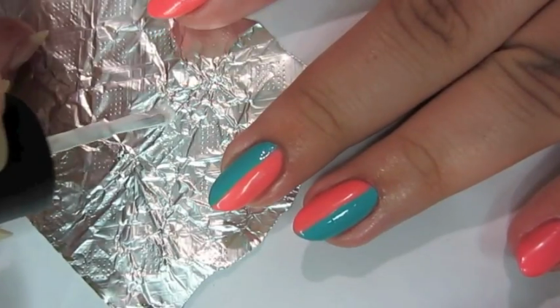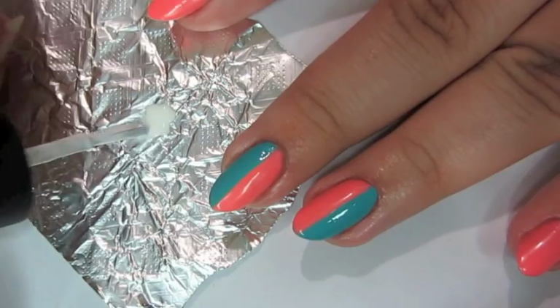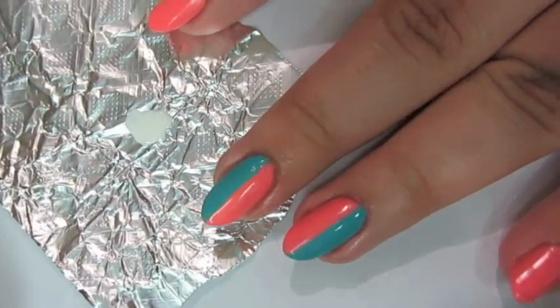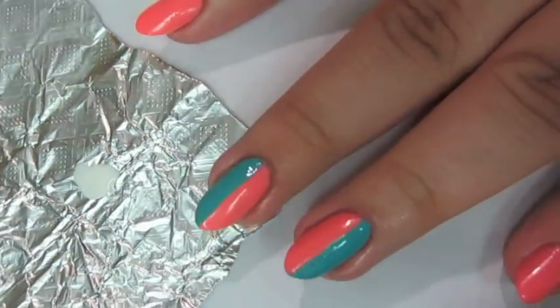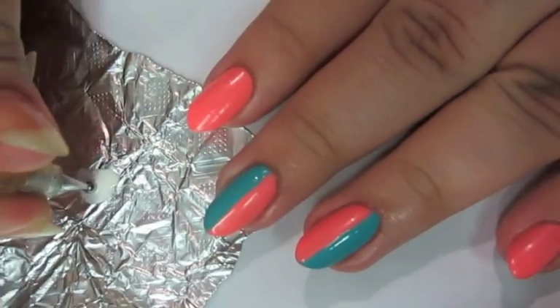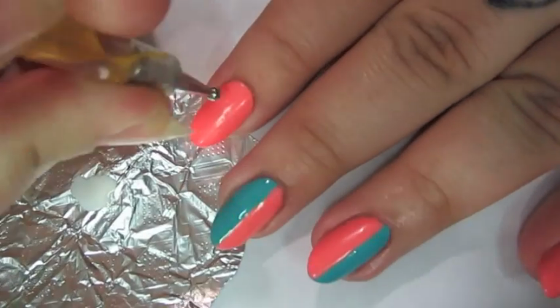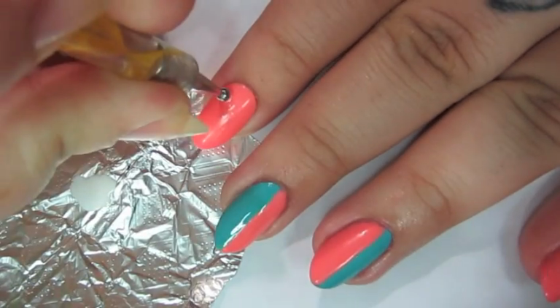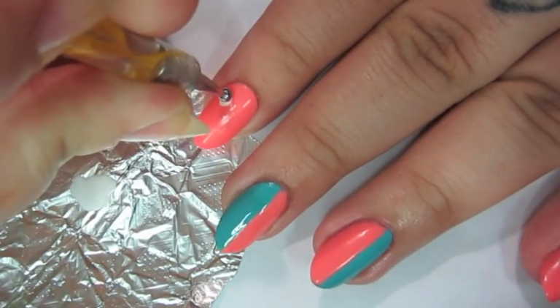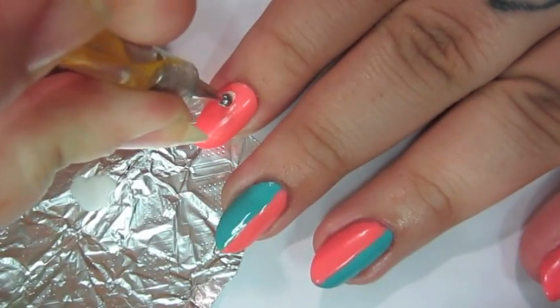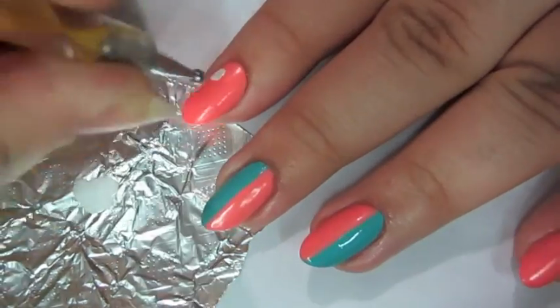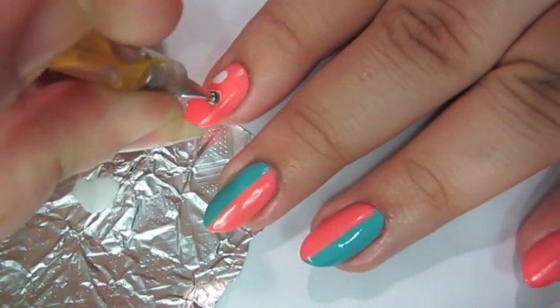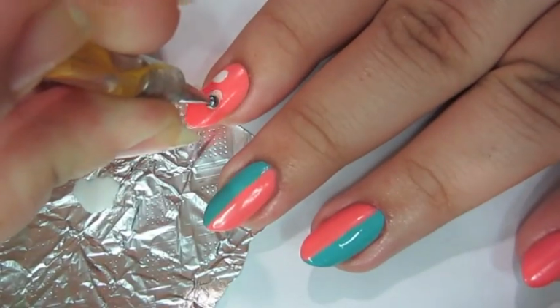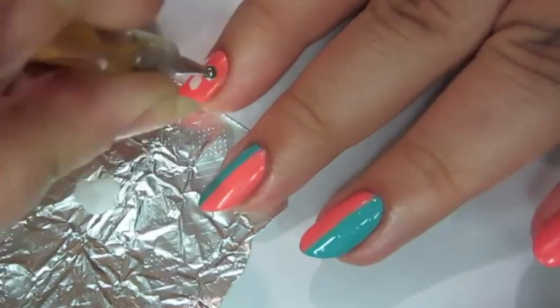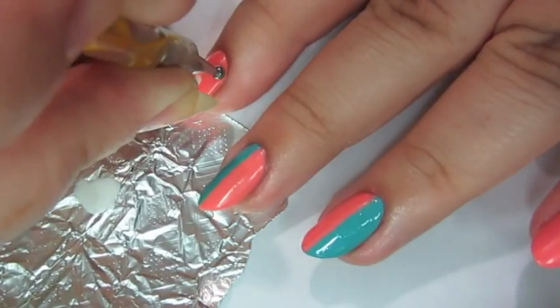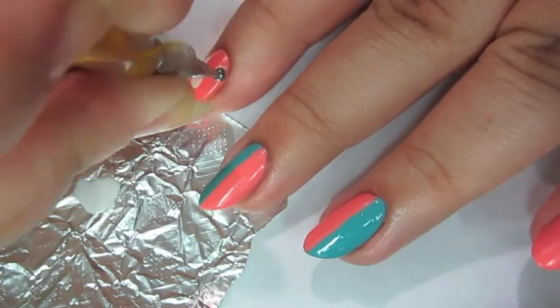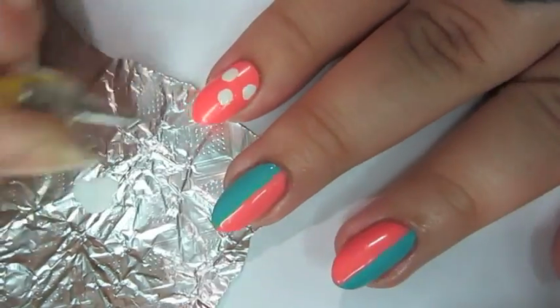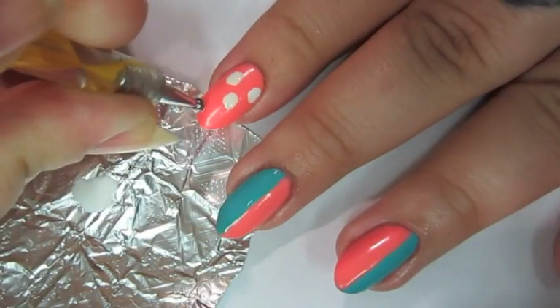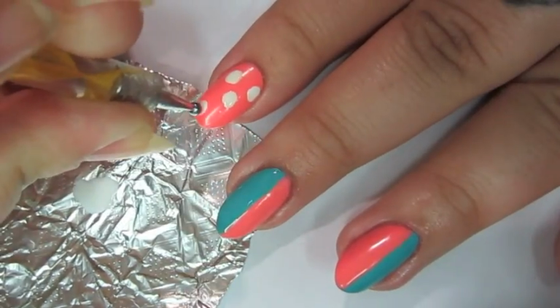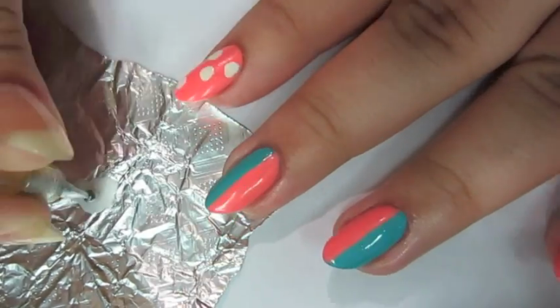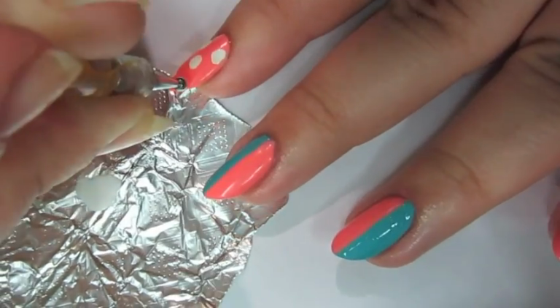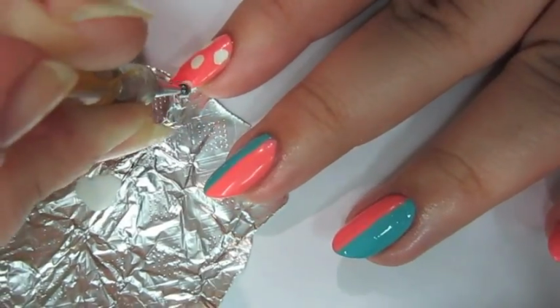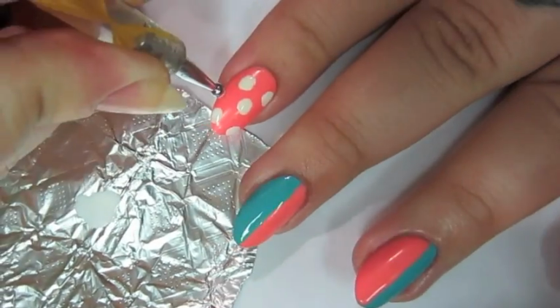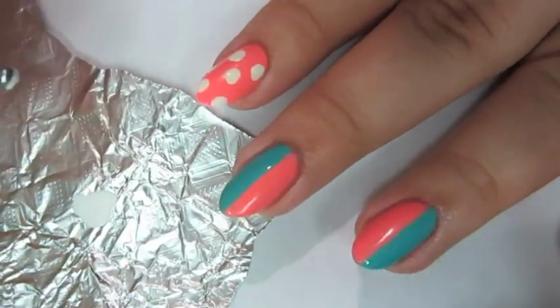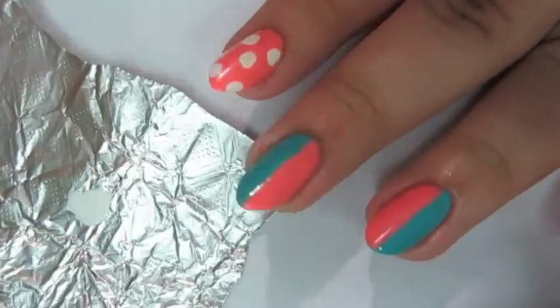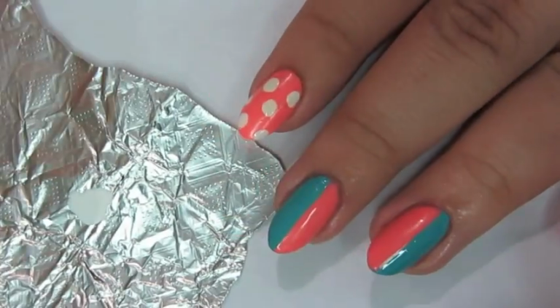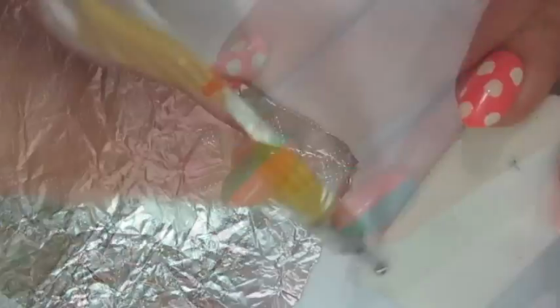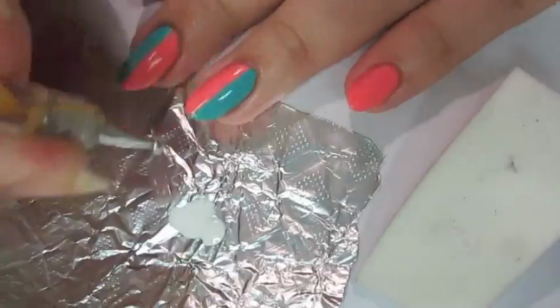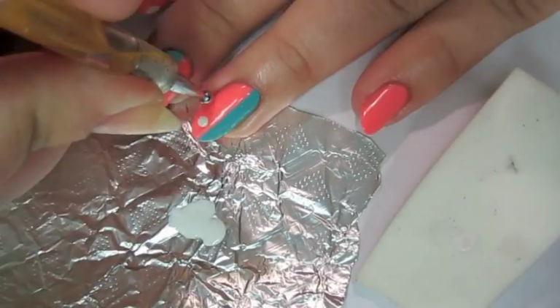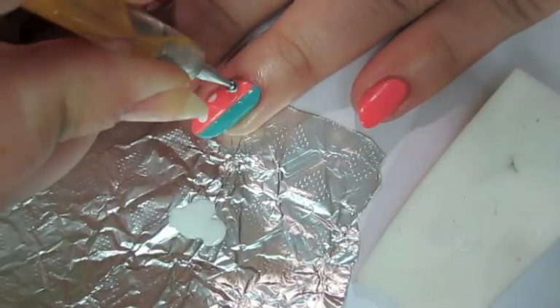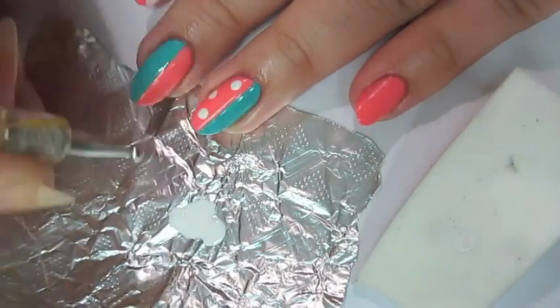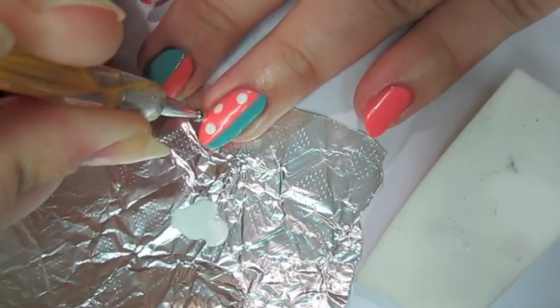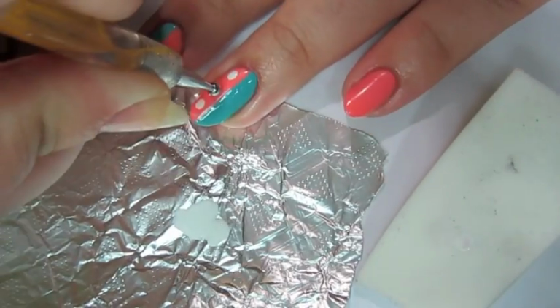For the white leopard spots, you can use white polish or white acrylic paint. I use the dotting tool to put the spots on, and I usually do it in a dice pattern of five — one dot in the middle and top and two on the bottom.